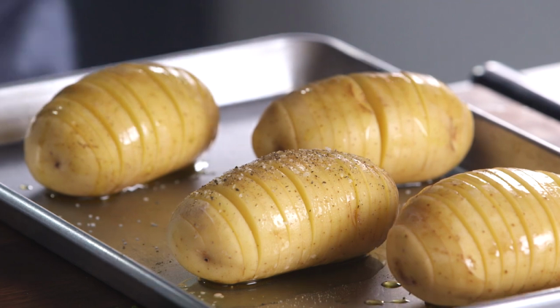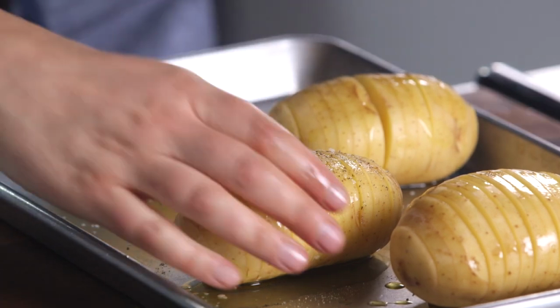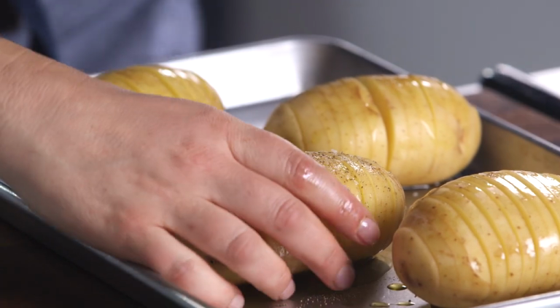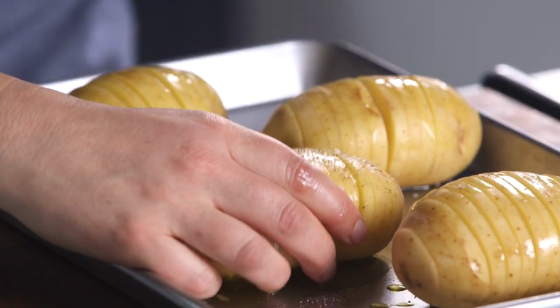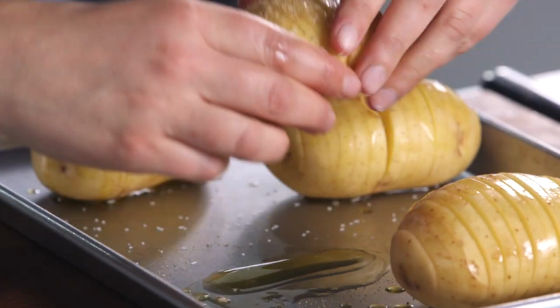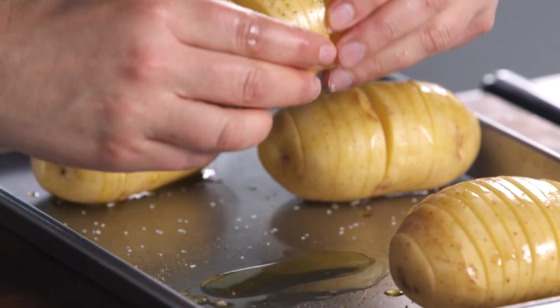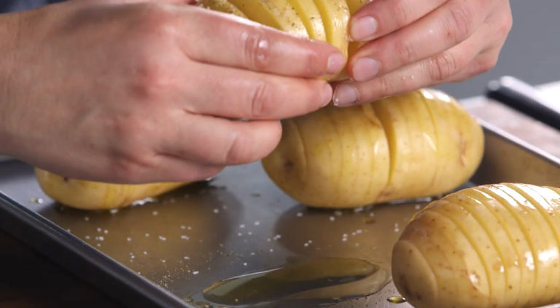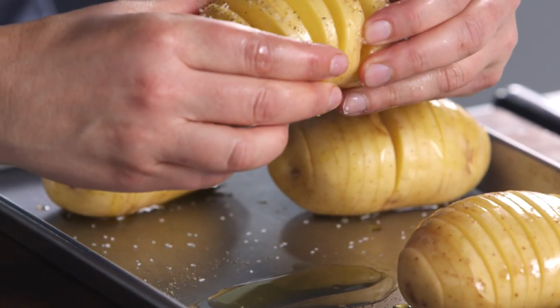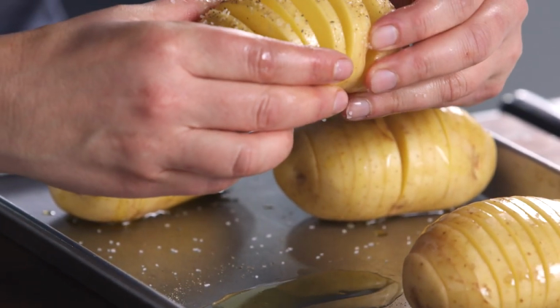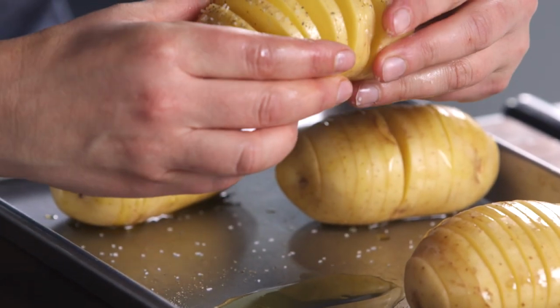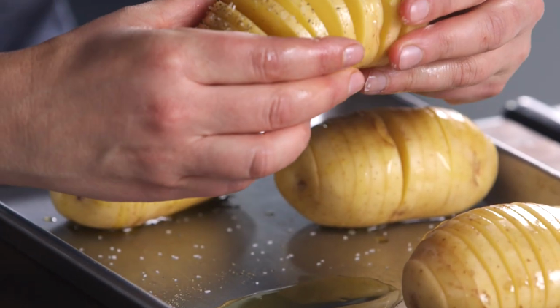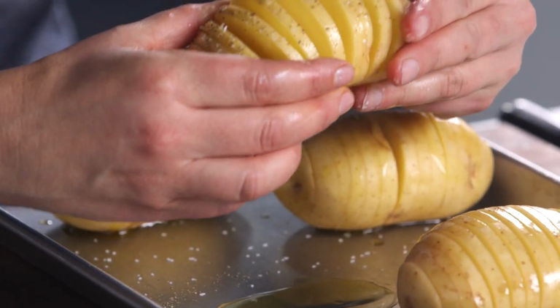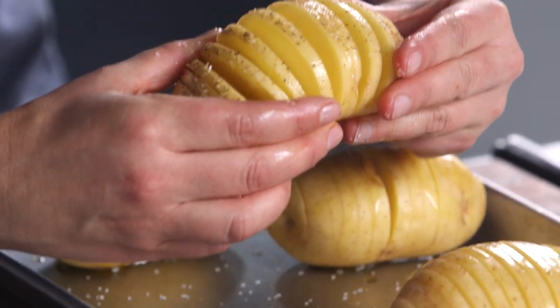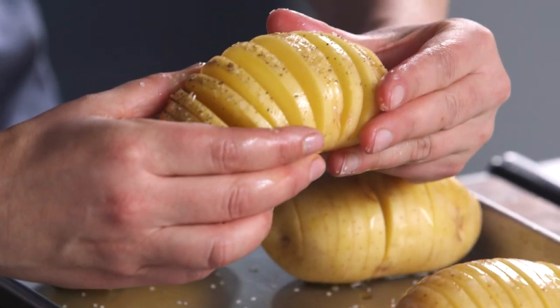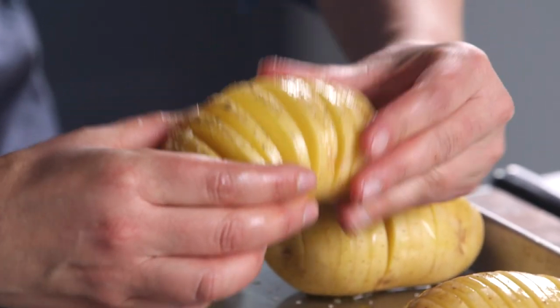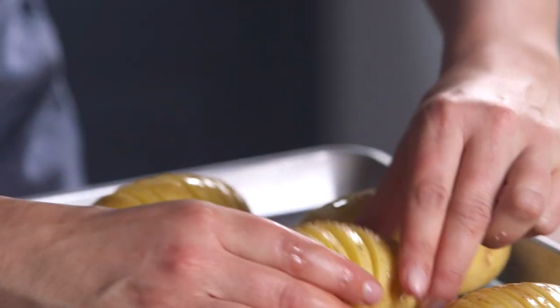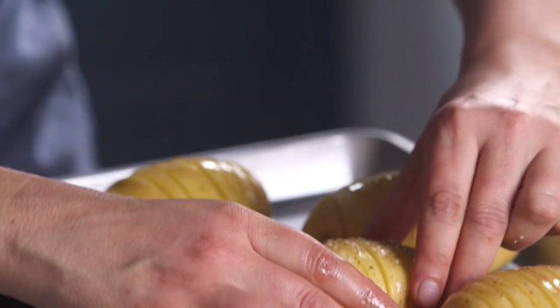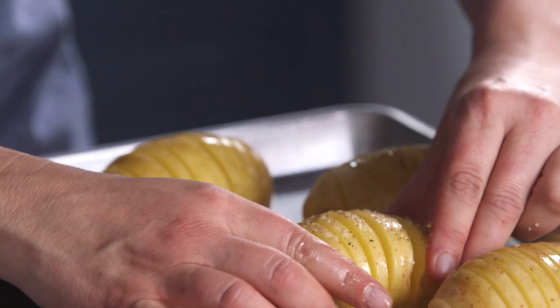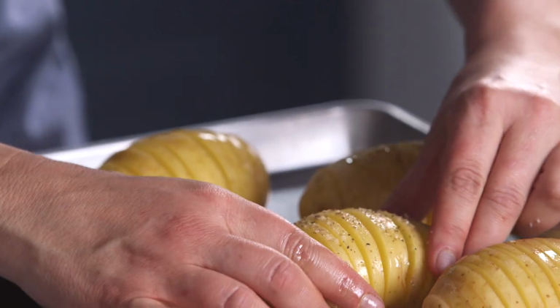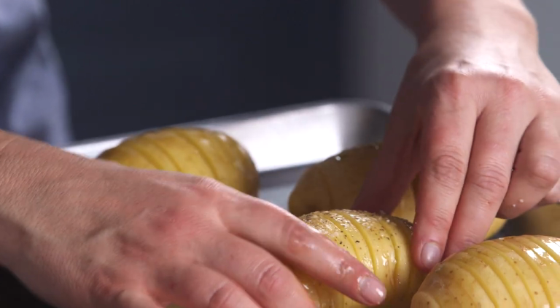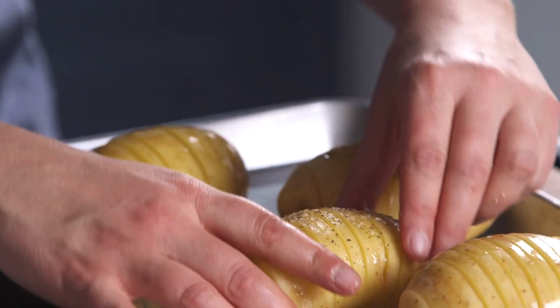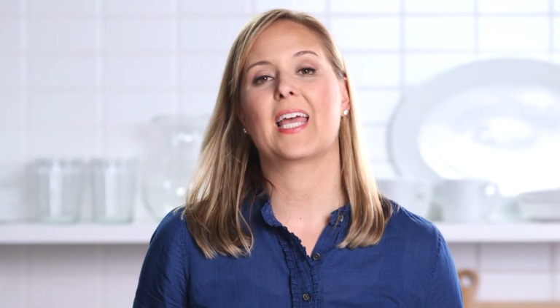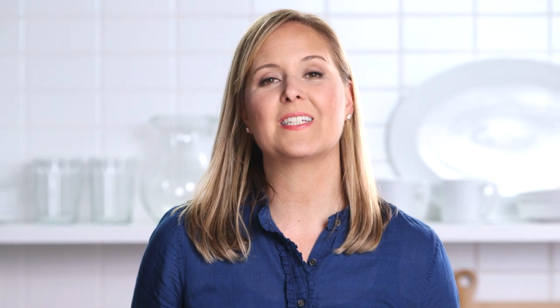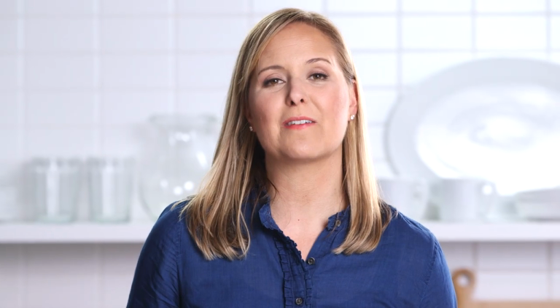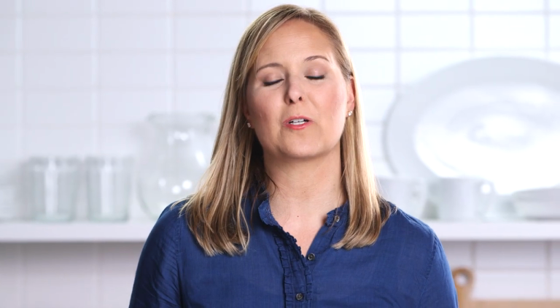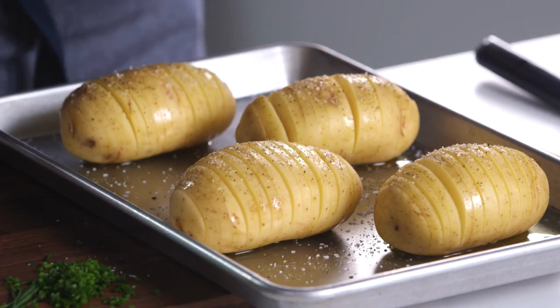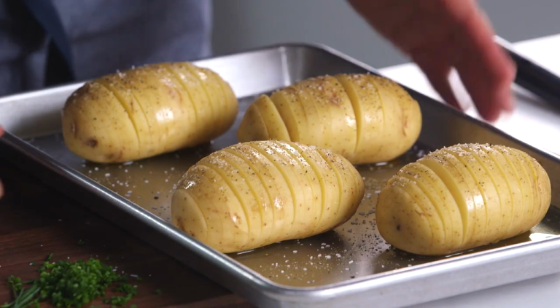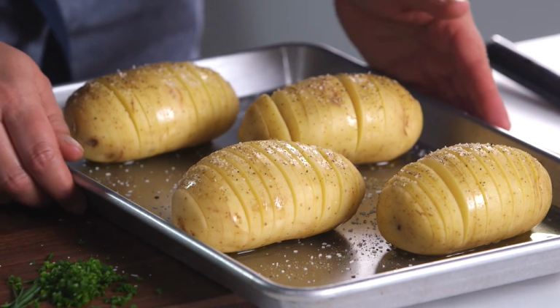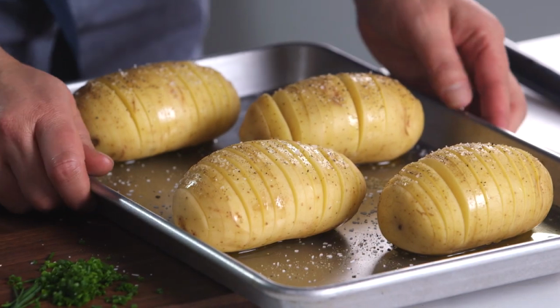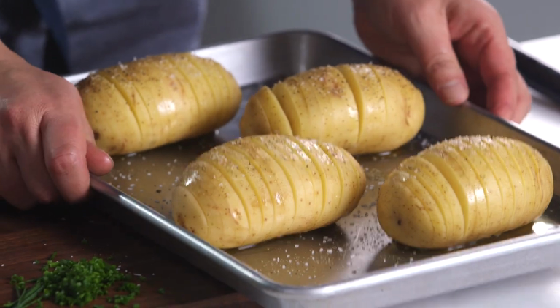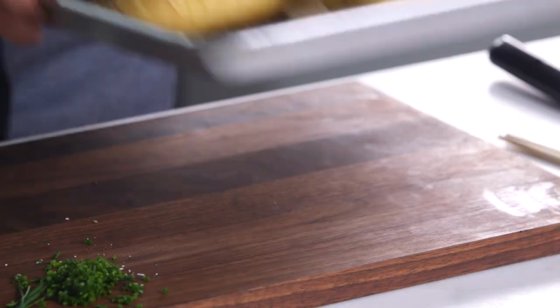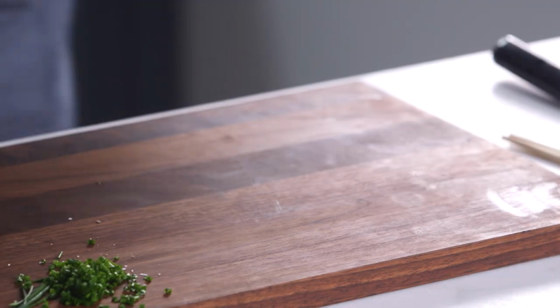And as they fan out more, you'll see it's easier to get in there. So if you stop and baste while they're in the oven, you could certainly add more seasoning then too. And into the oven they'll go for about an hour and a half at 400 degrees.